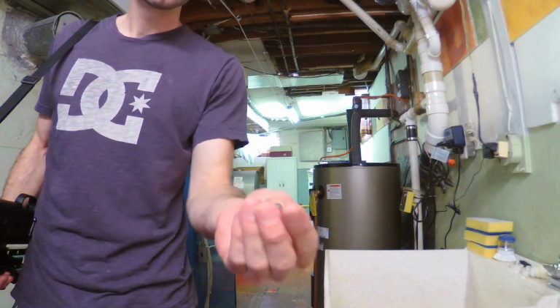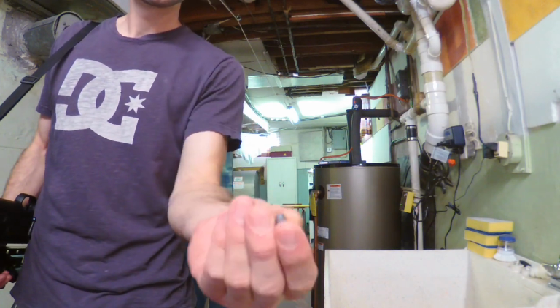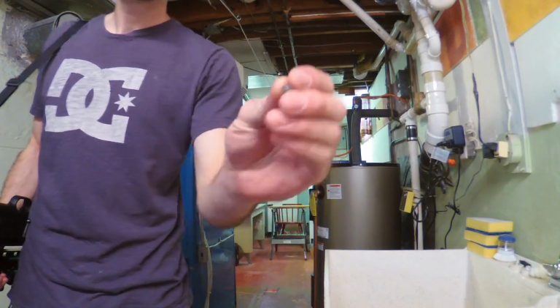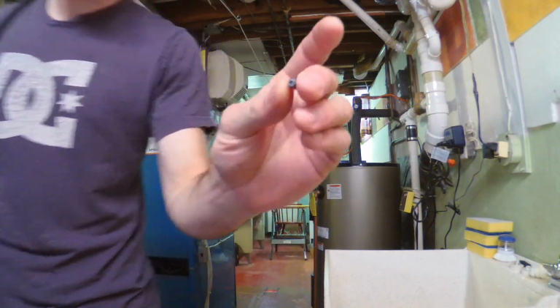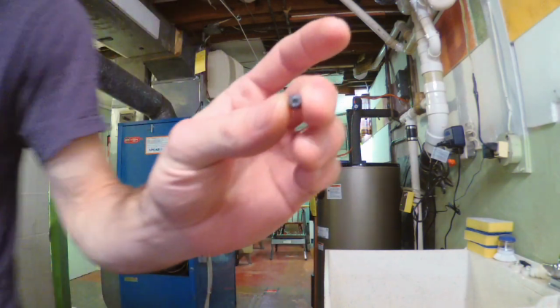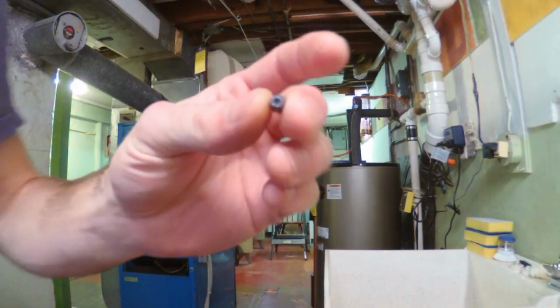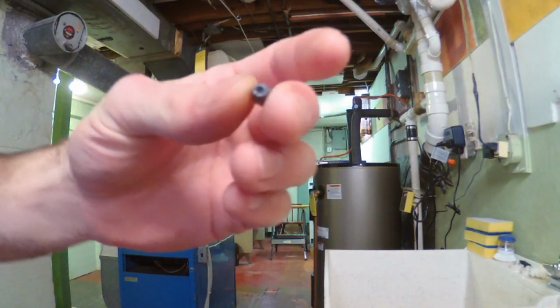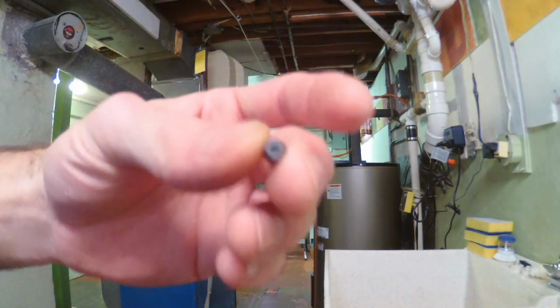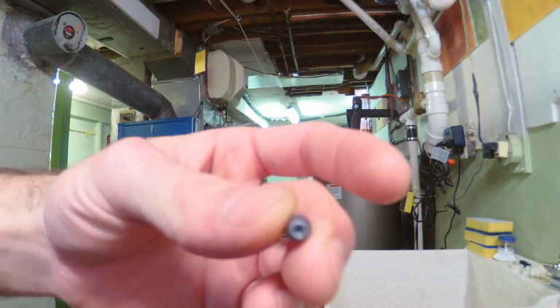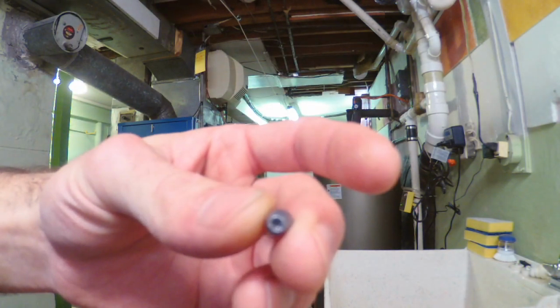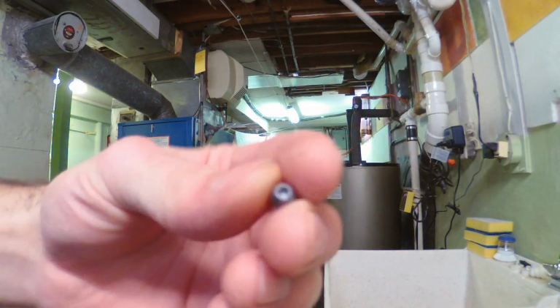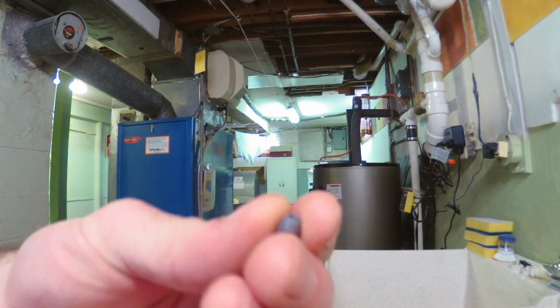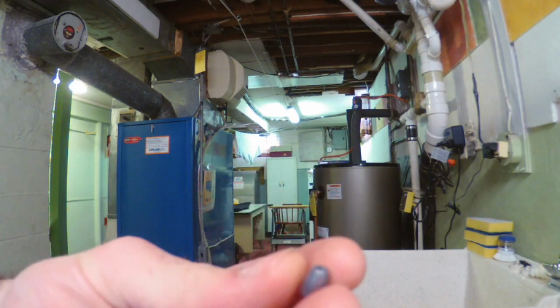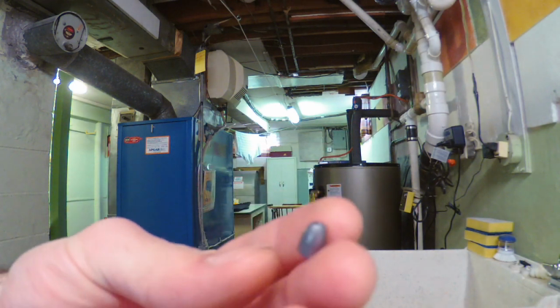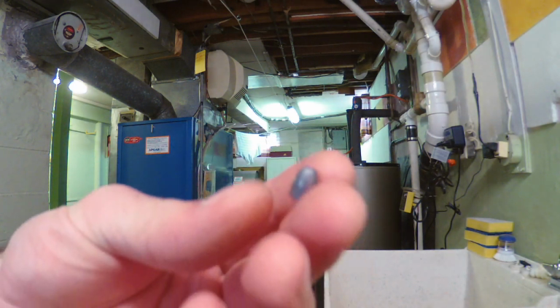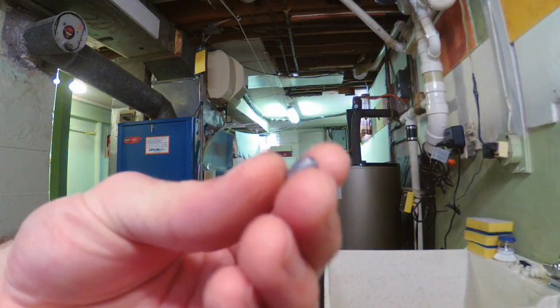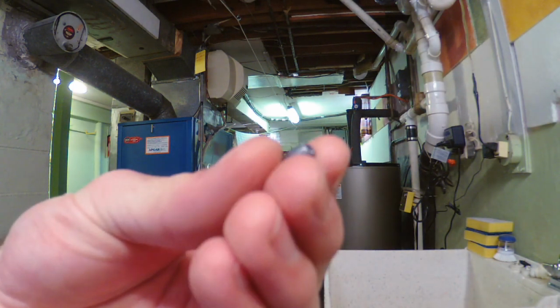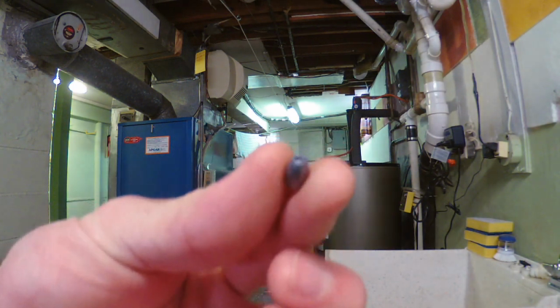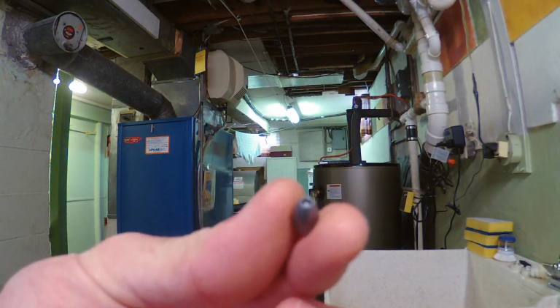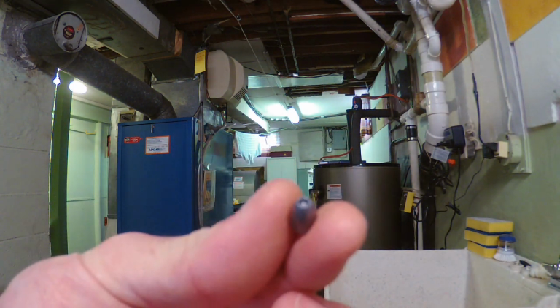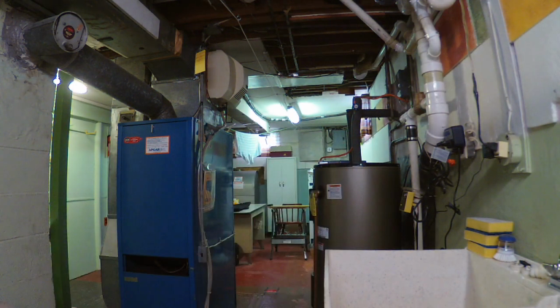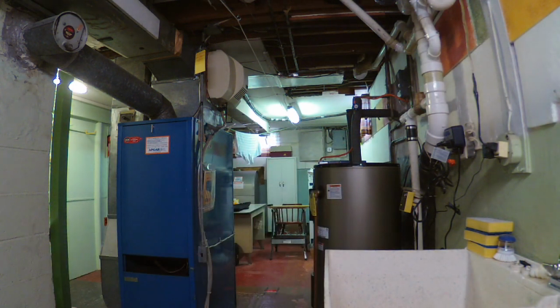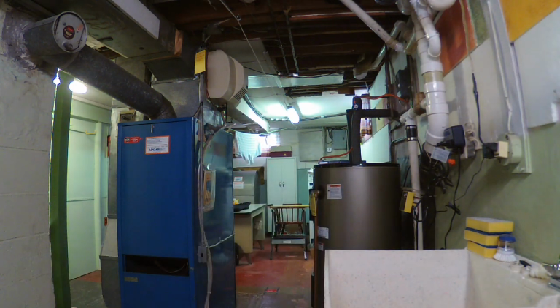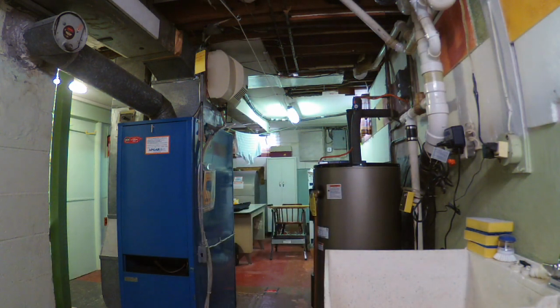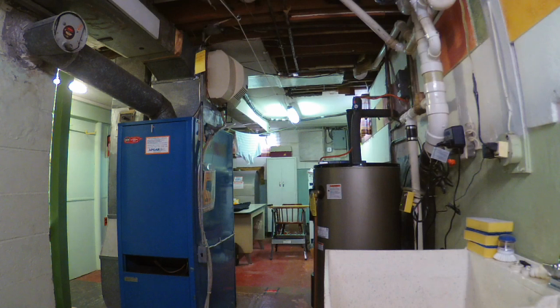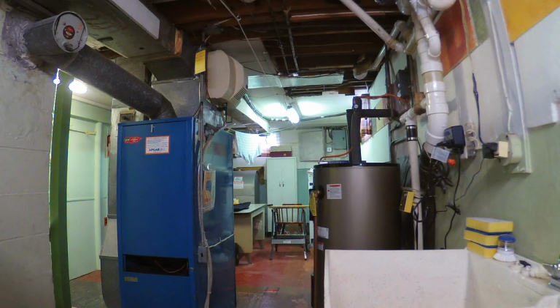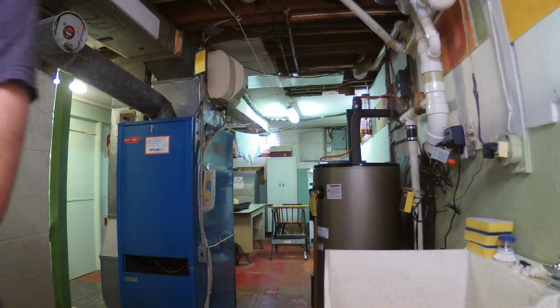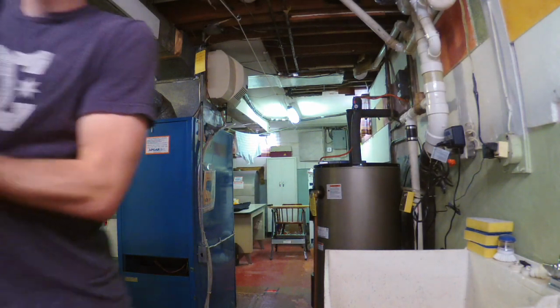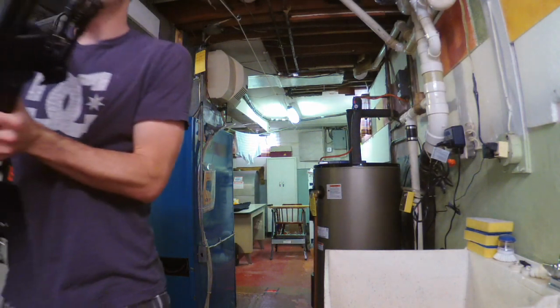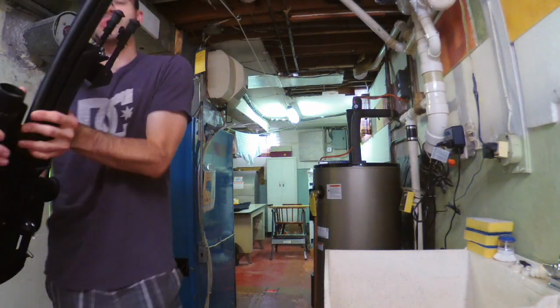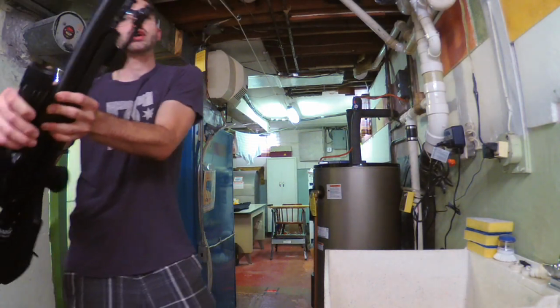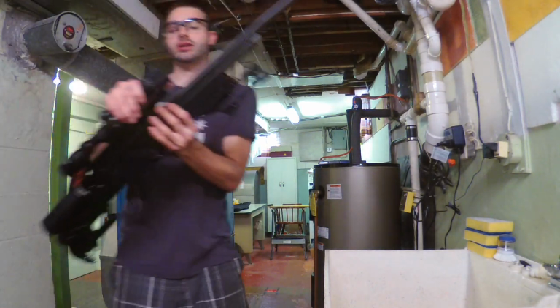And that is — let me get a close up — the actual pellet. And I'm using a Hatsan Bullboss in .25 caliber.